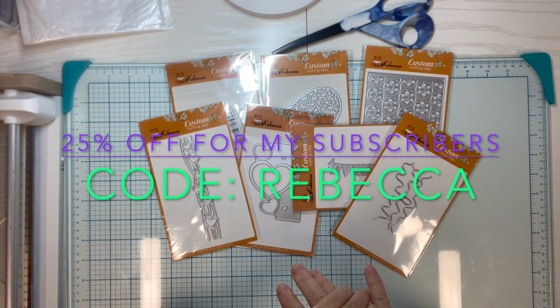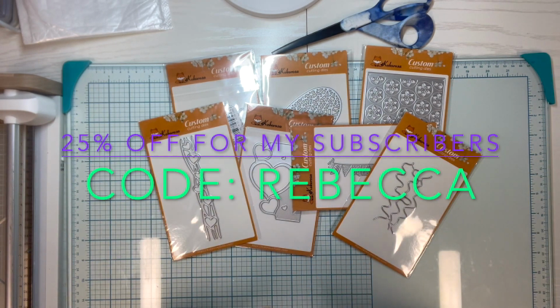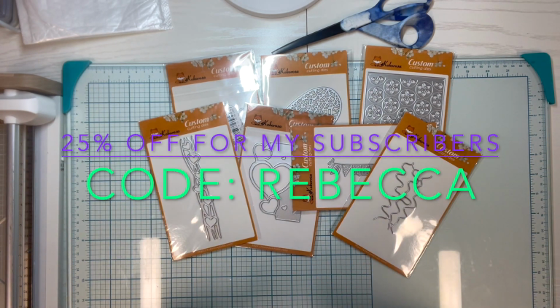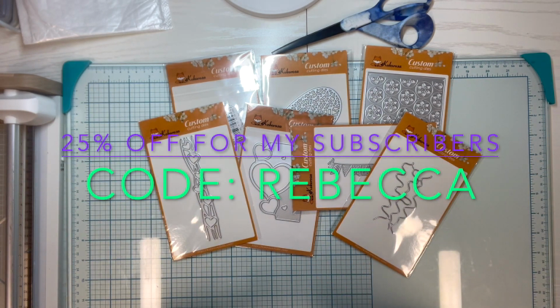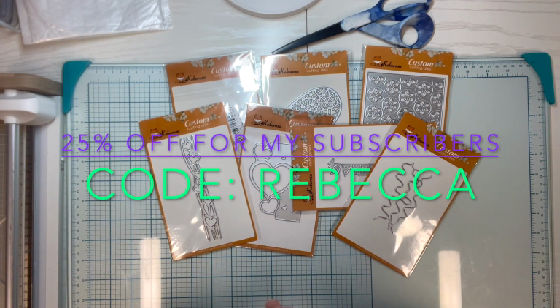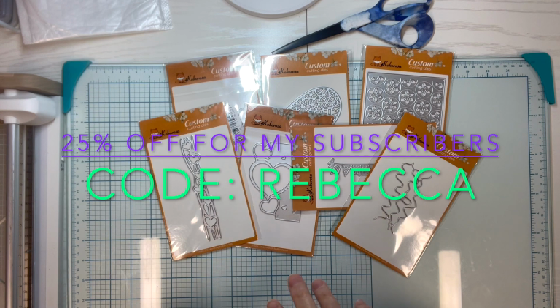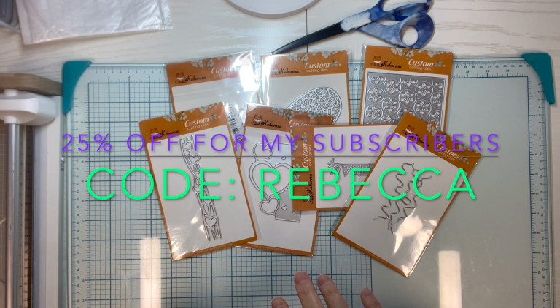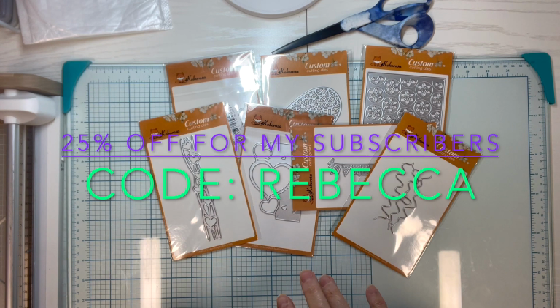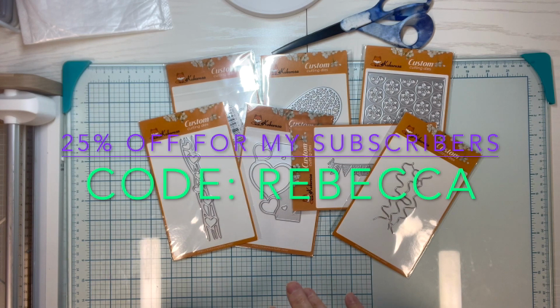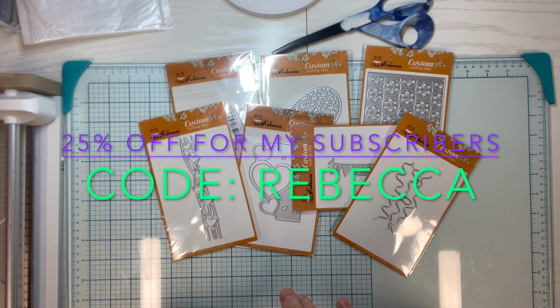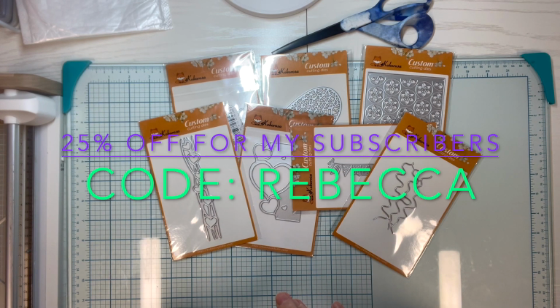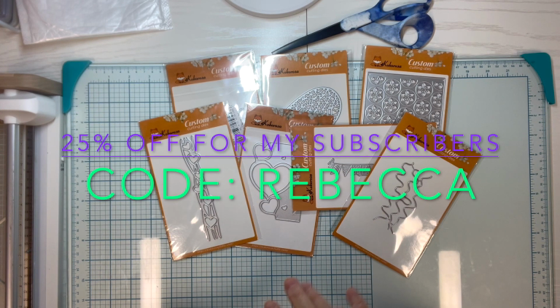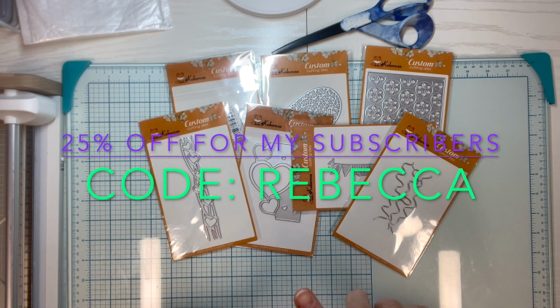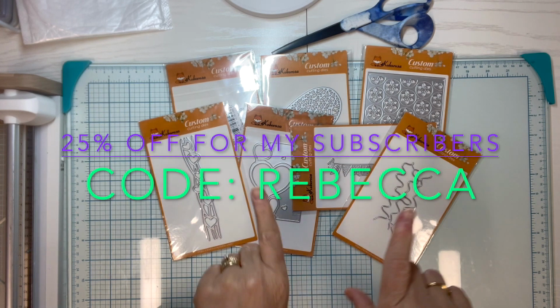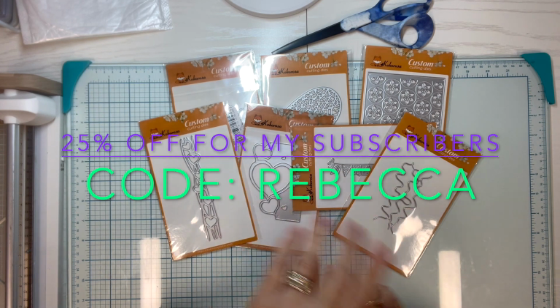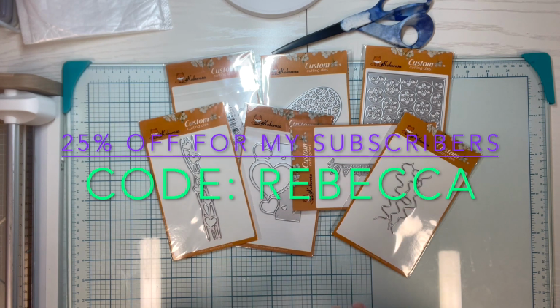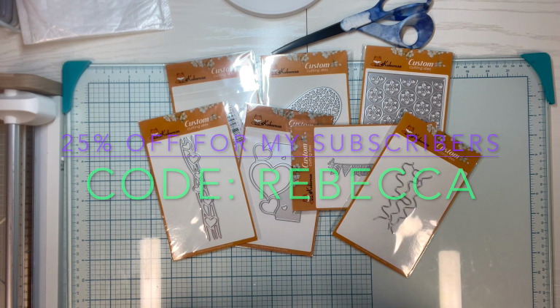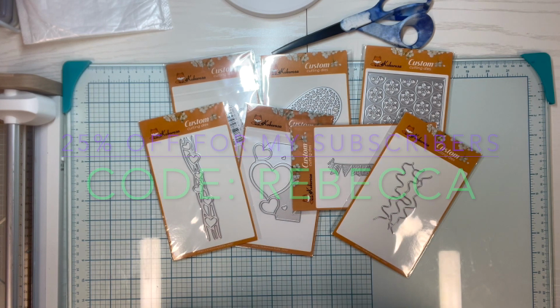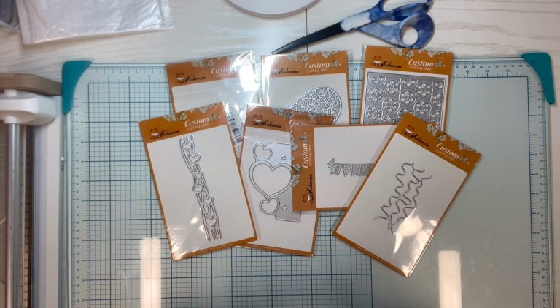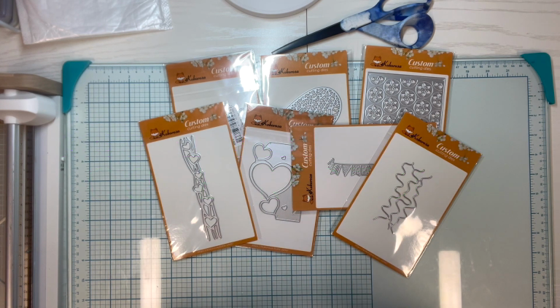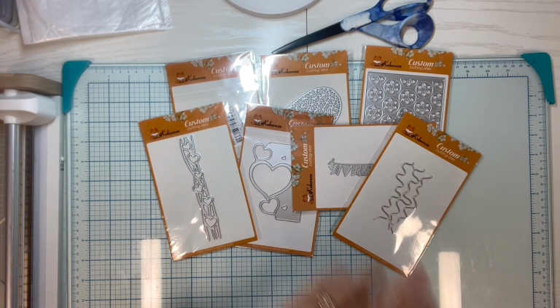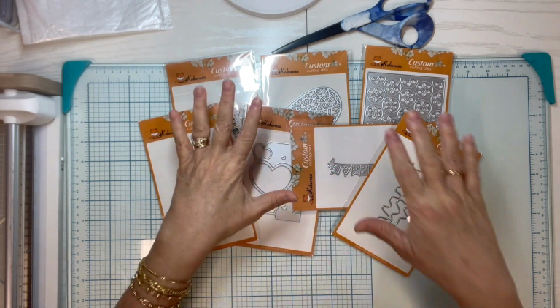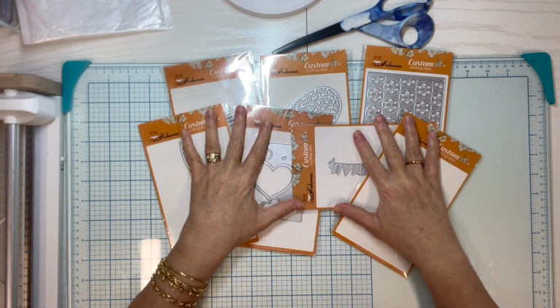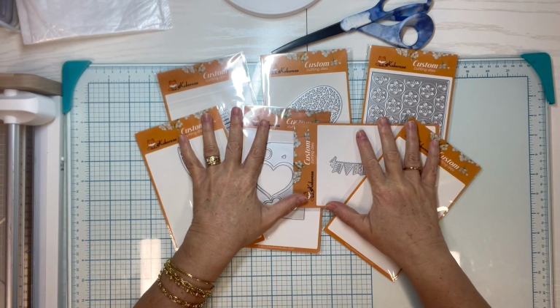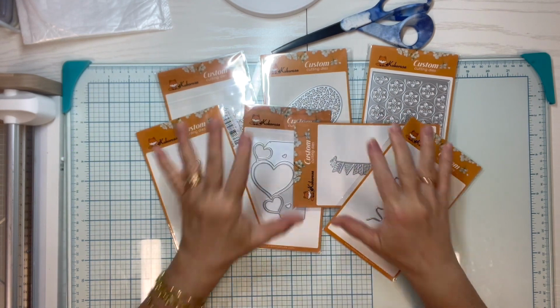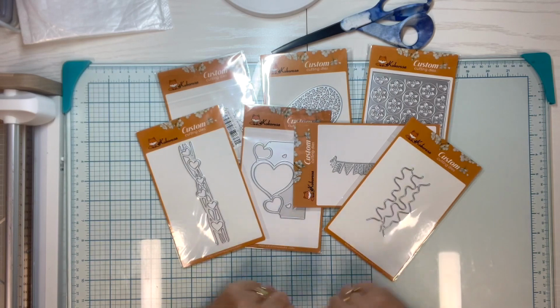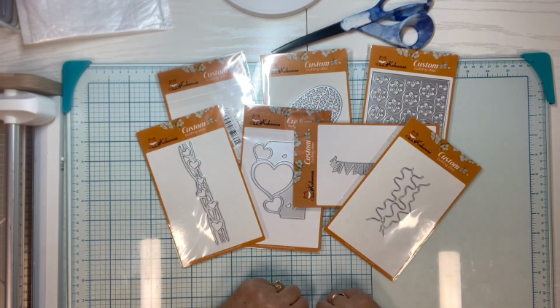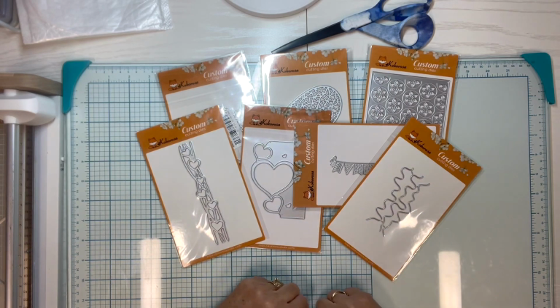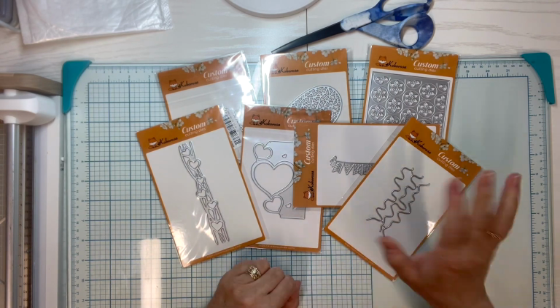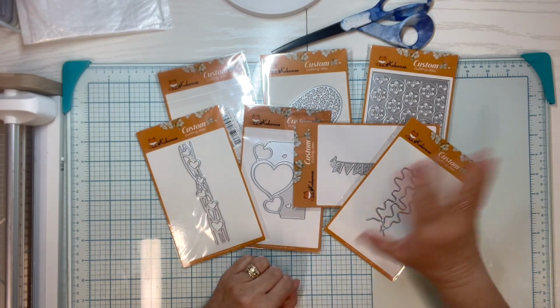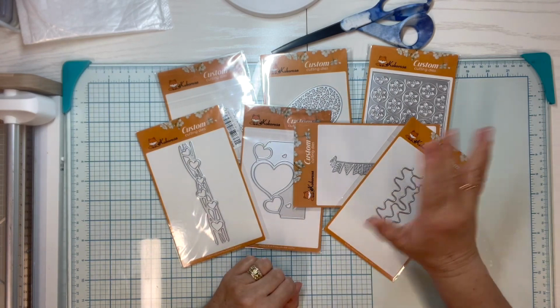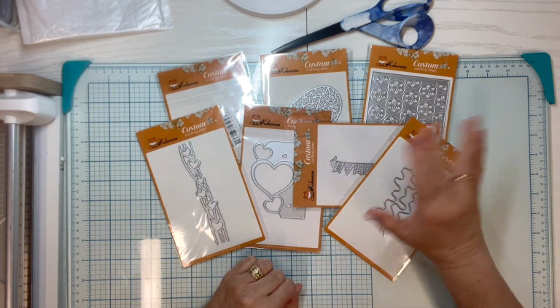Stay tuned to my channel and we will play with this stuff. Happy paper crafting!